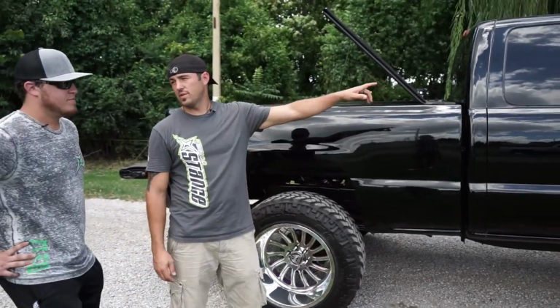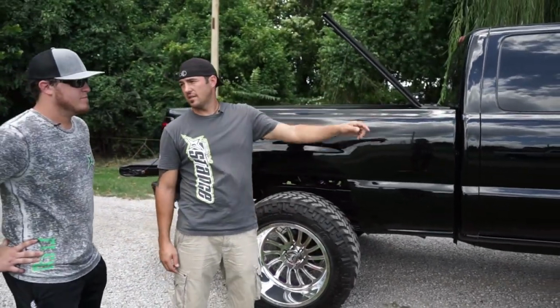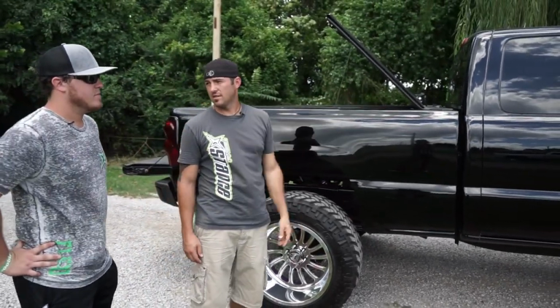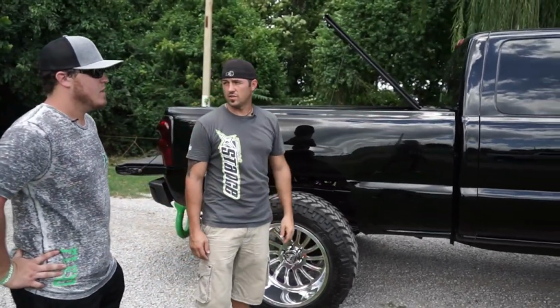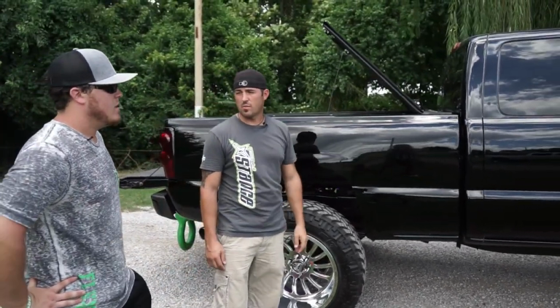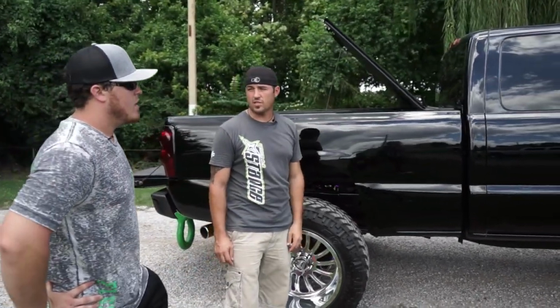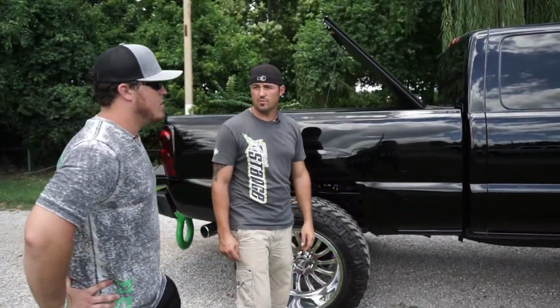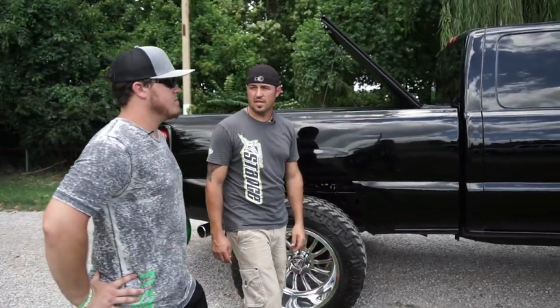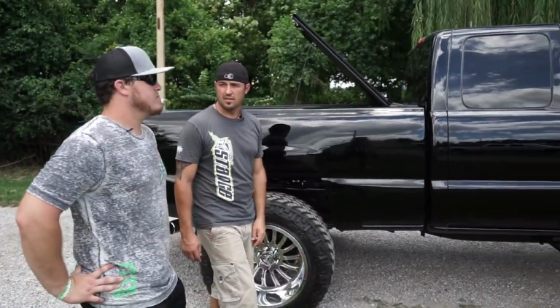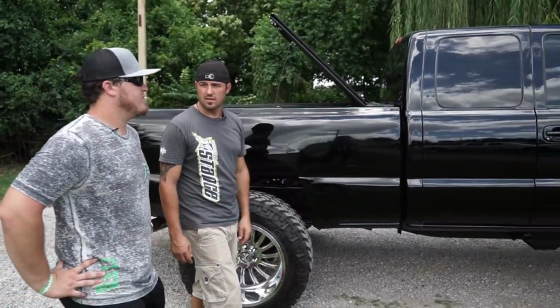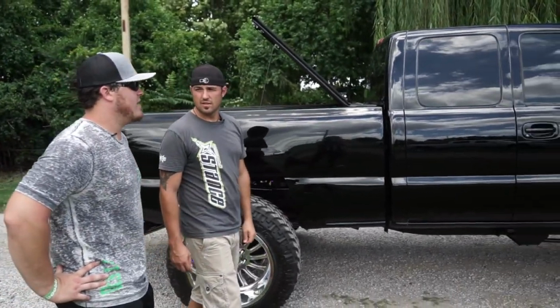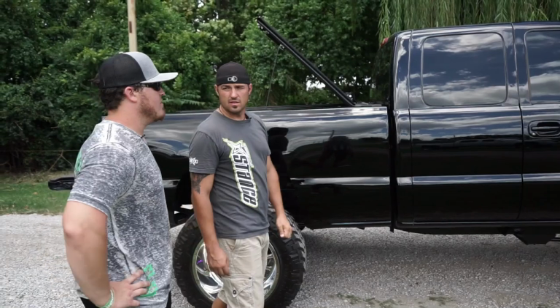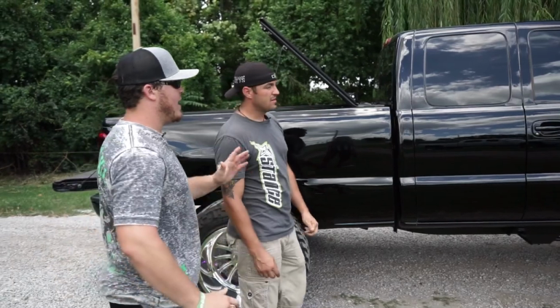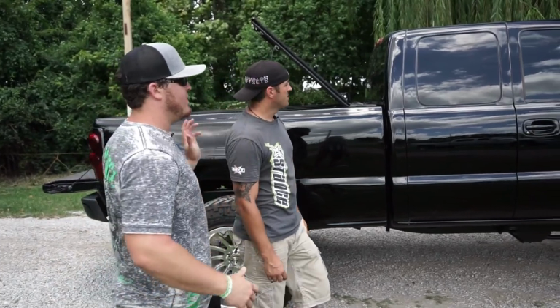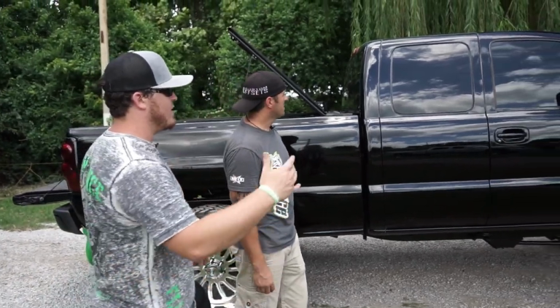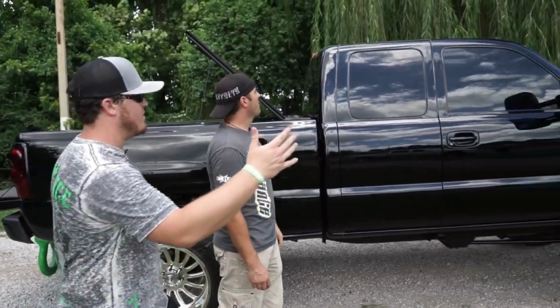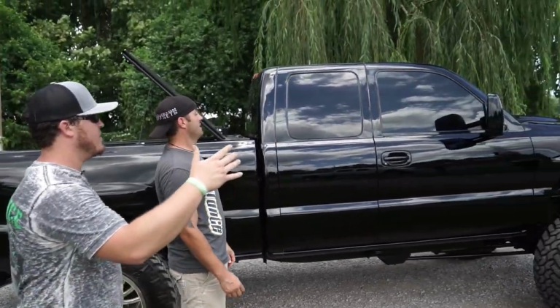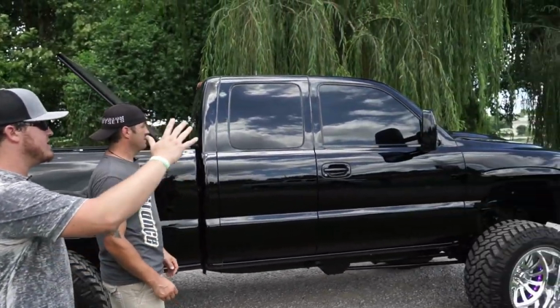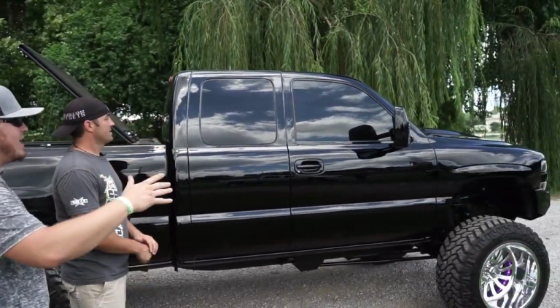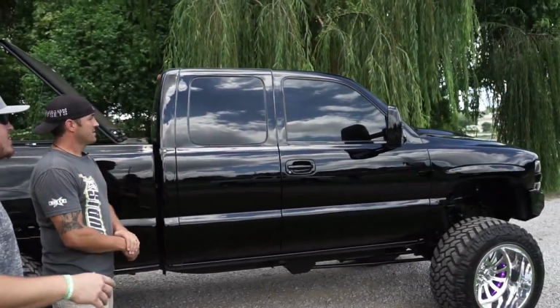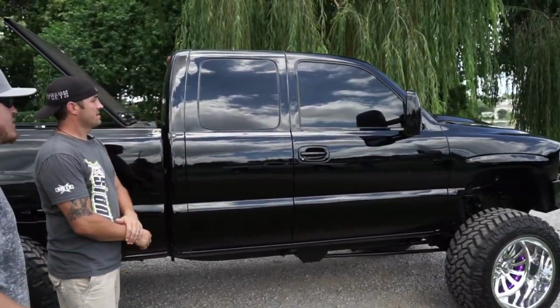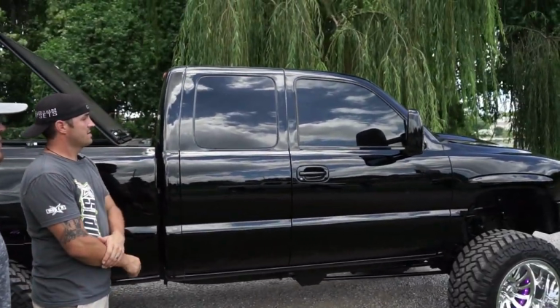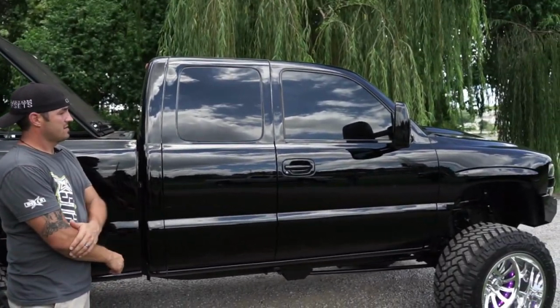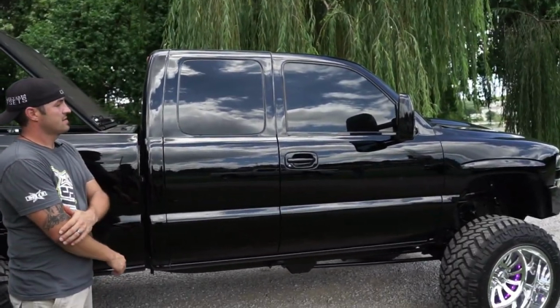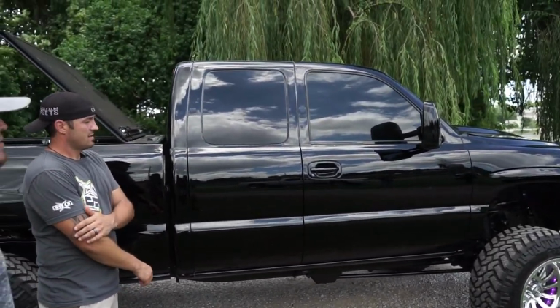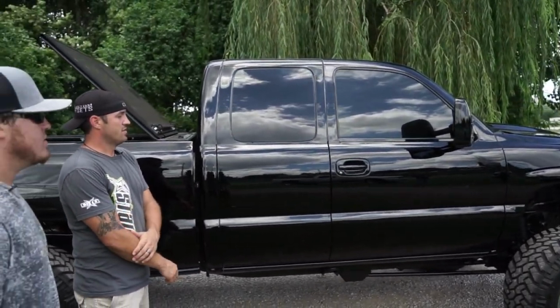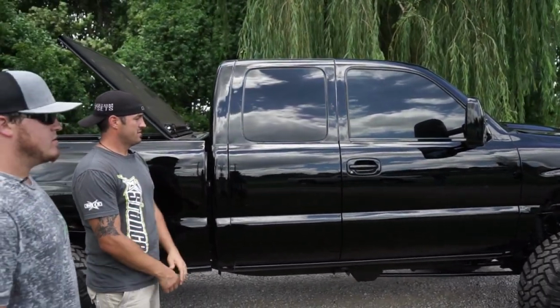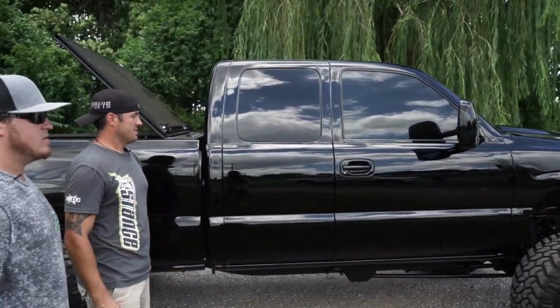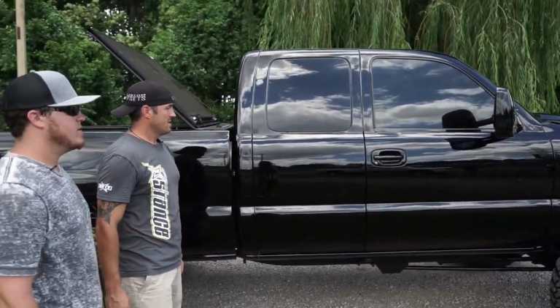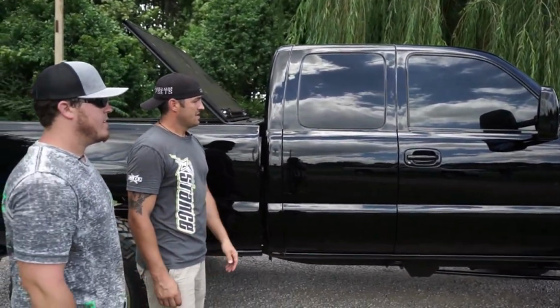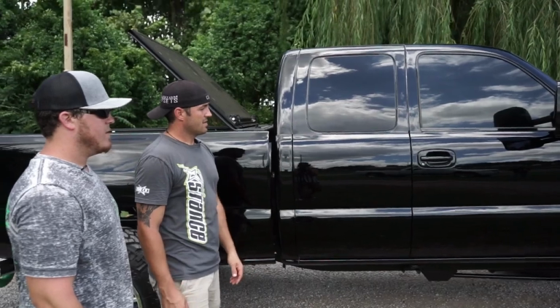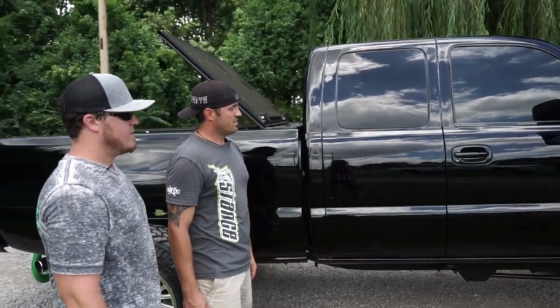What do you have for tint? It's five percent on the back, fifteen on the sides, and thirty-seven on the very front.